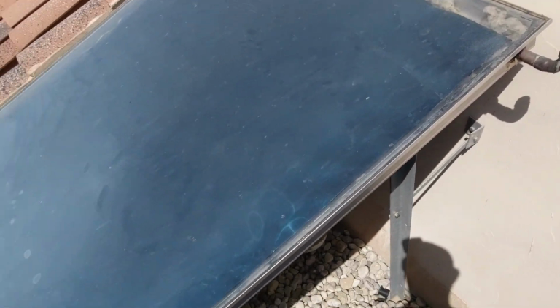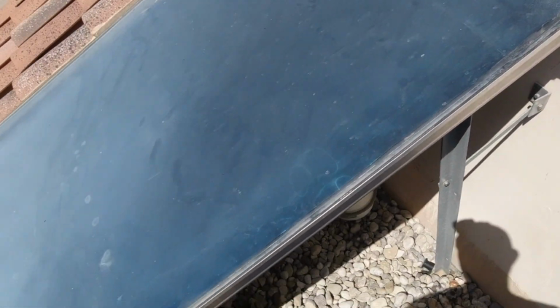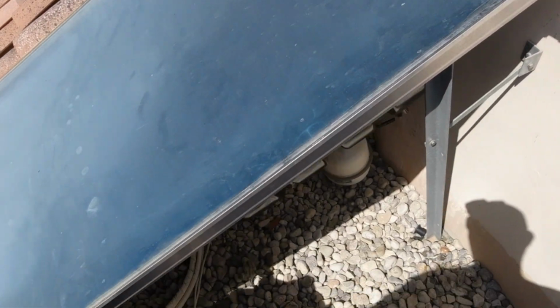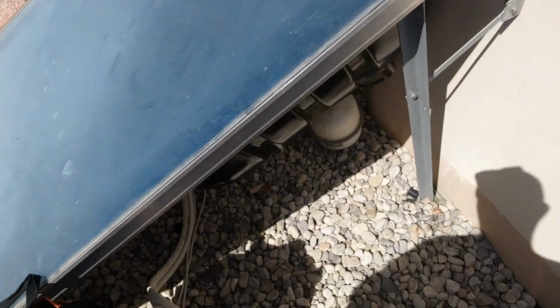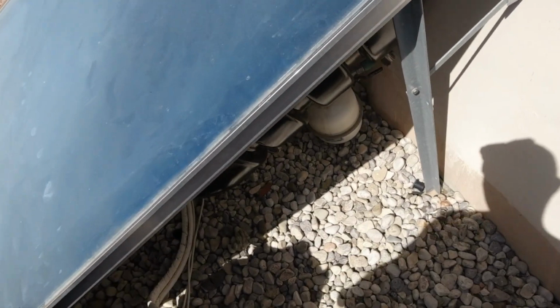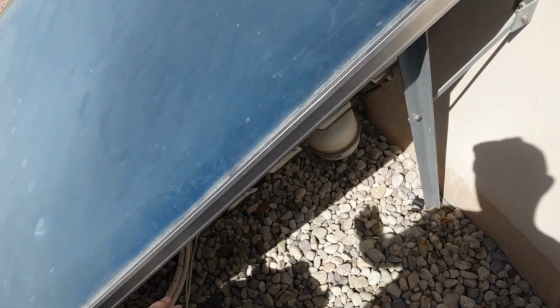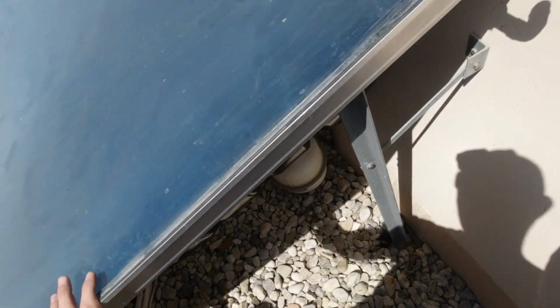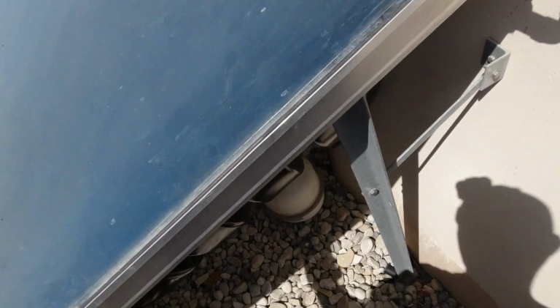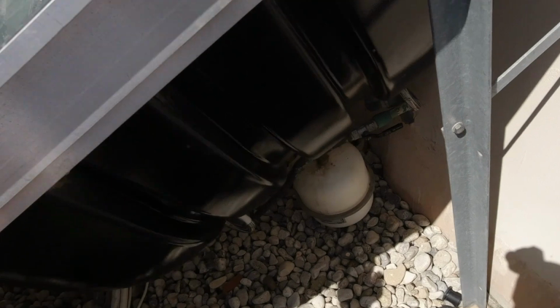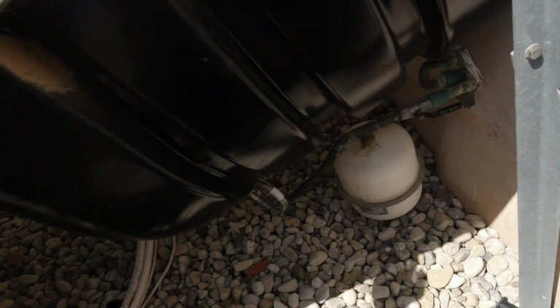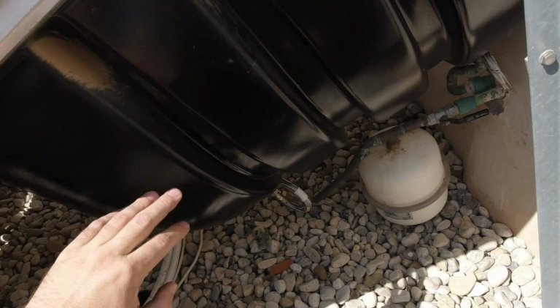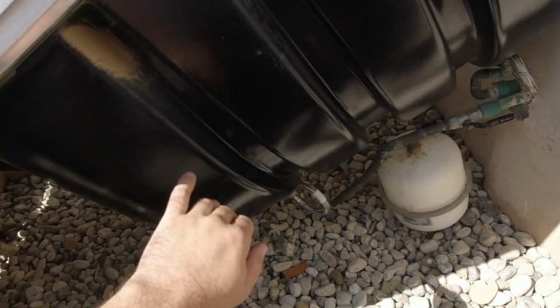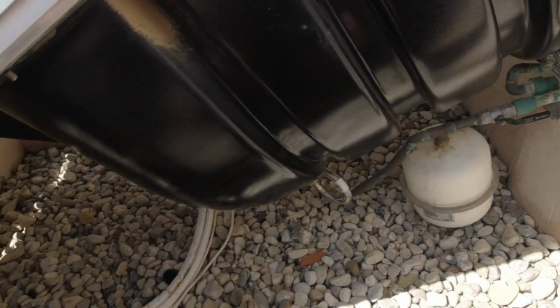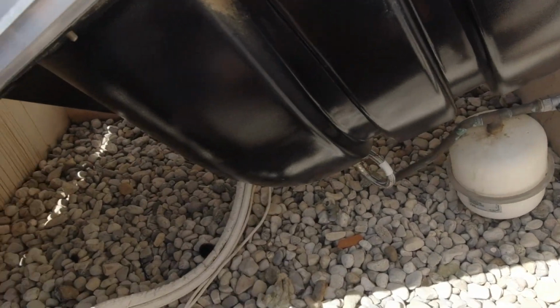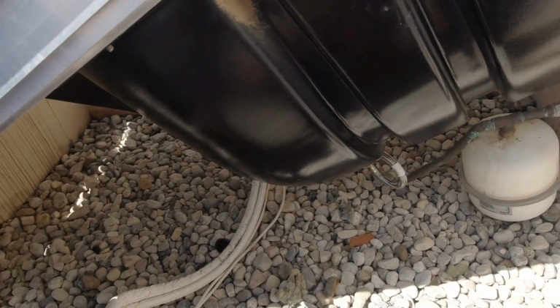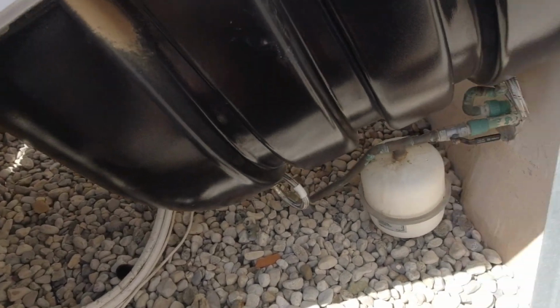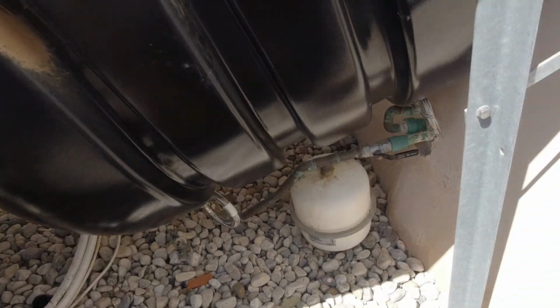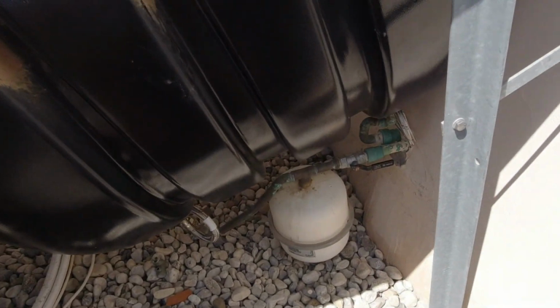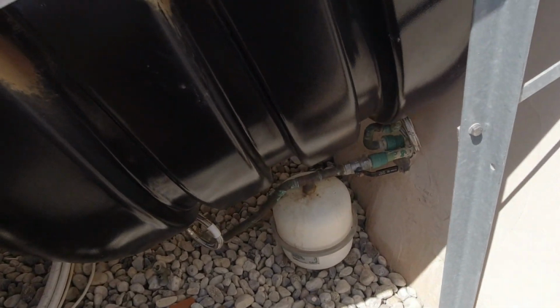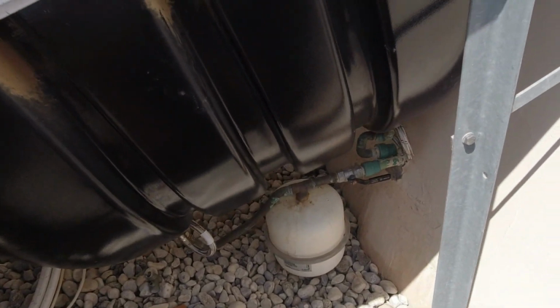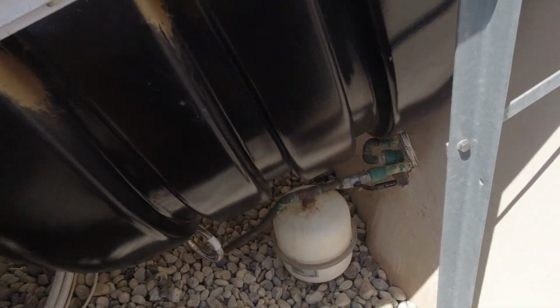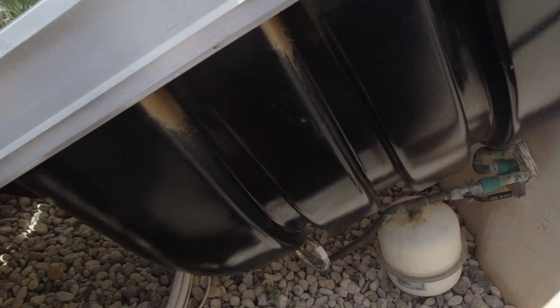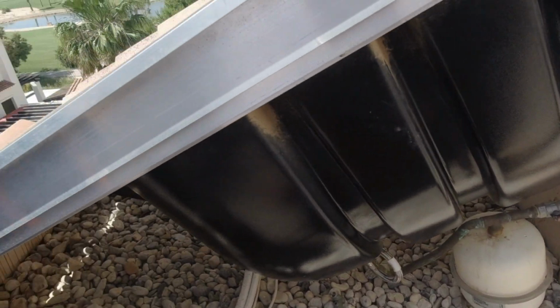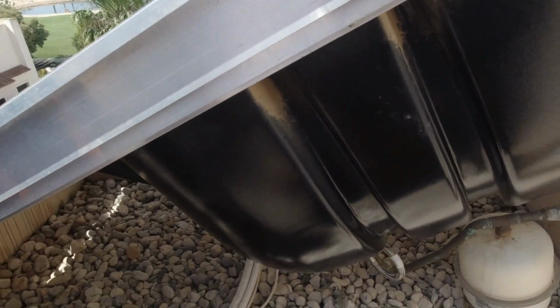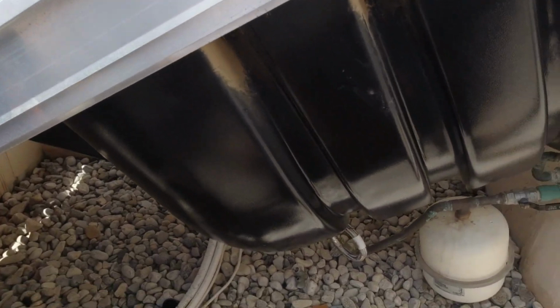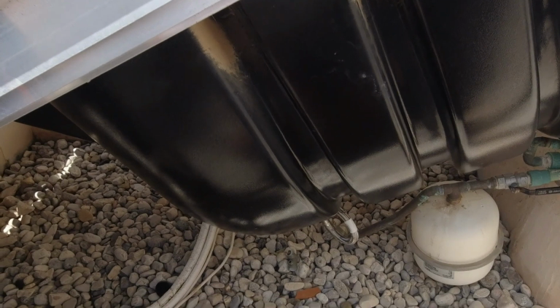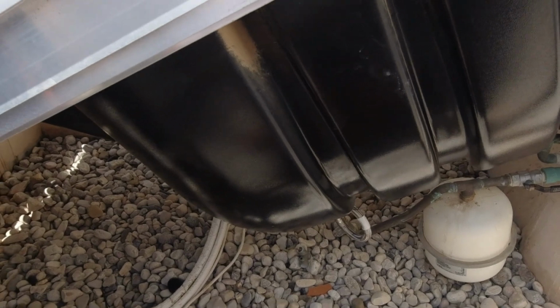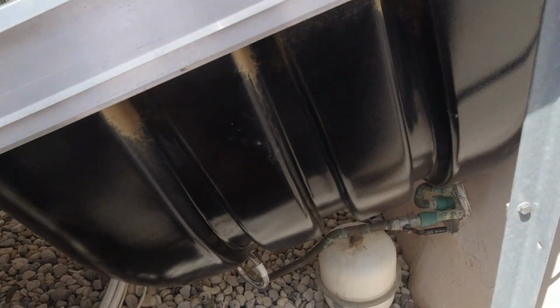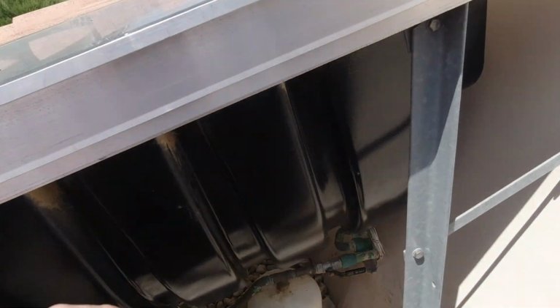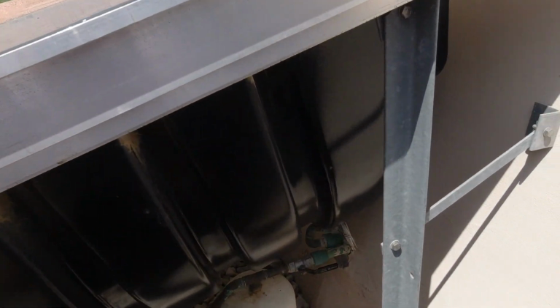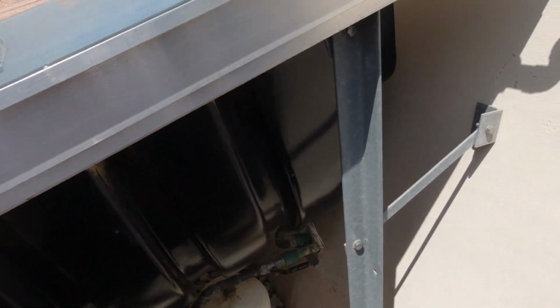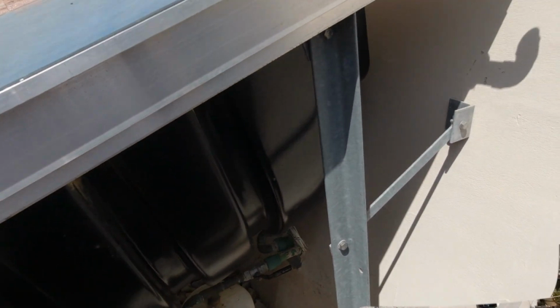First we have to drain the water from the tank so it's going to be a bit lighter and we can work with it. Let's start on that.